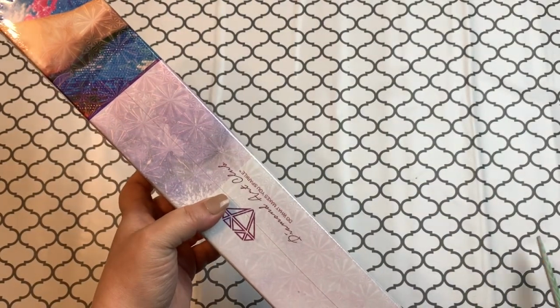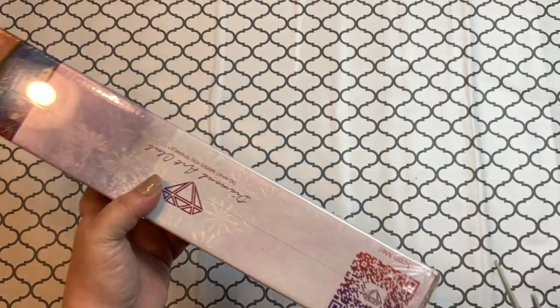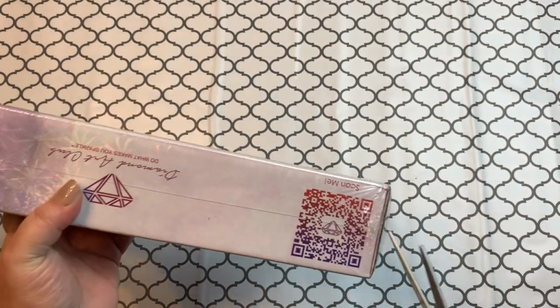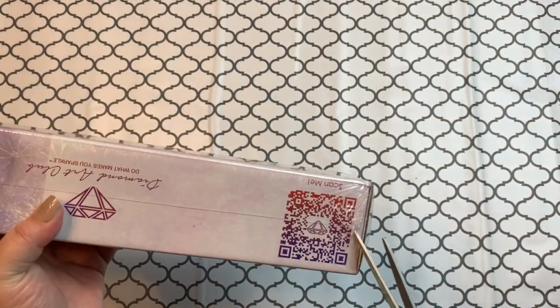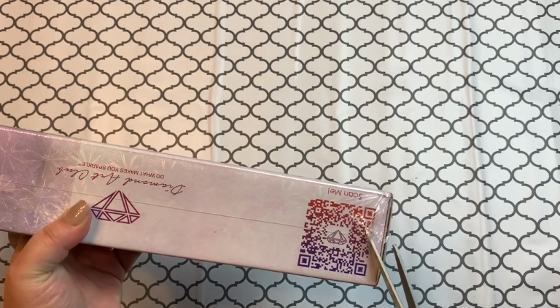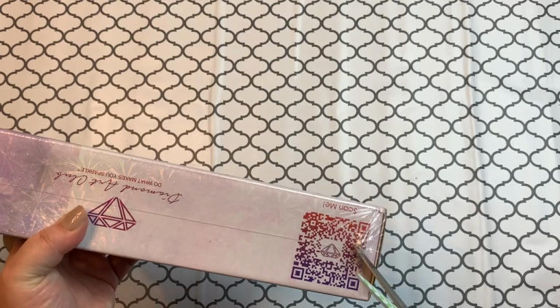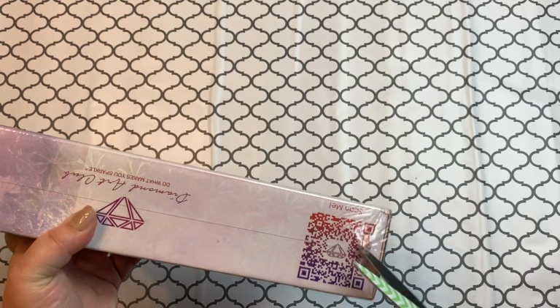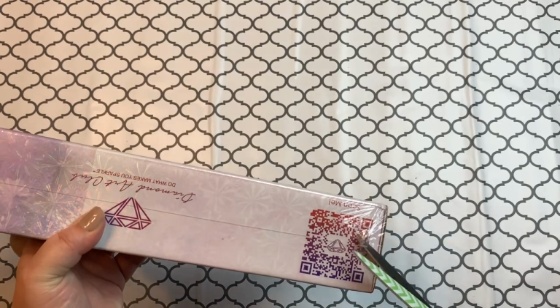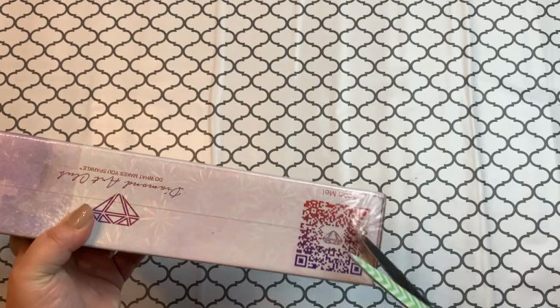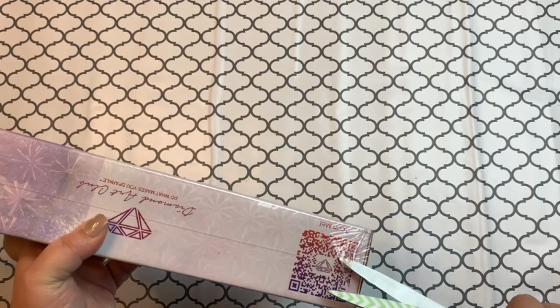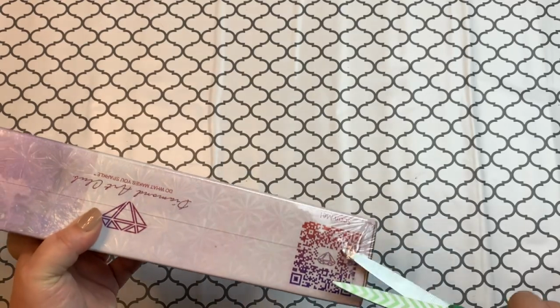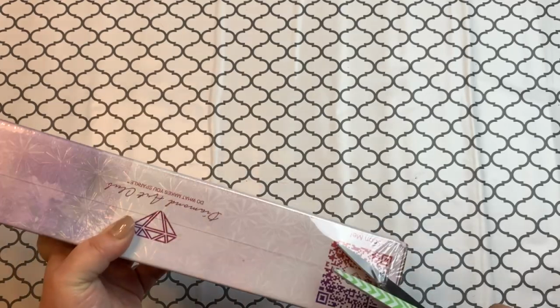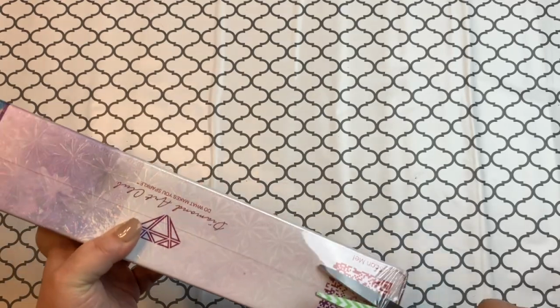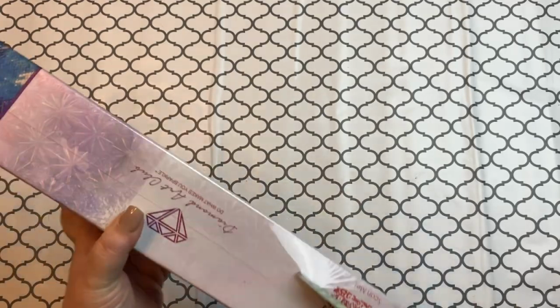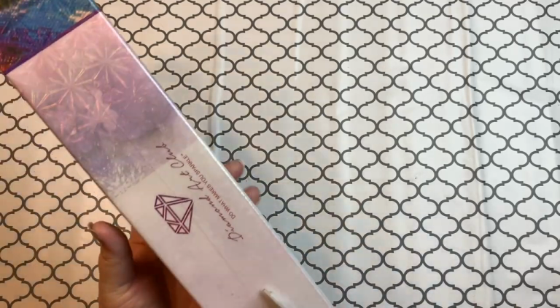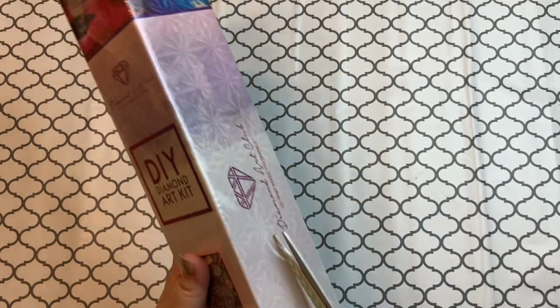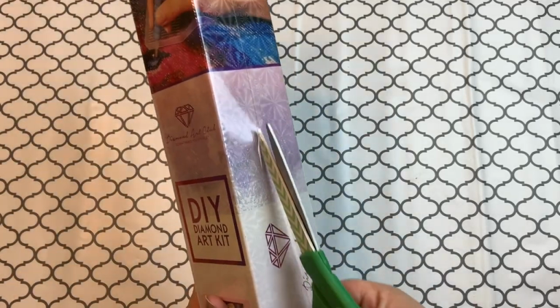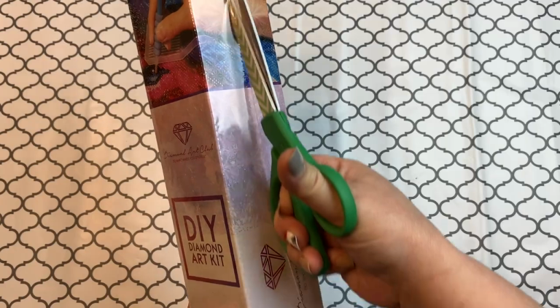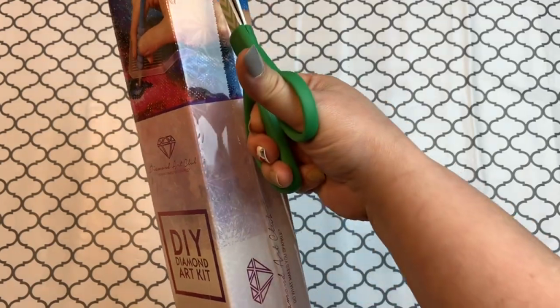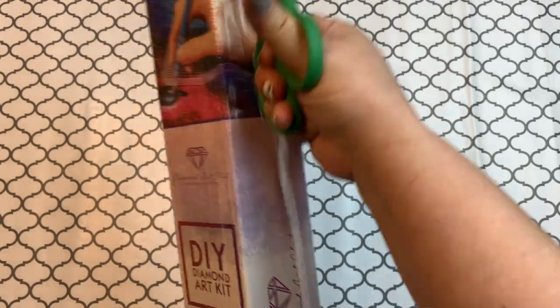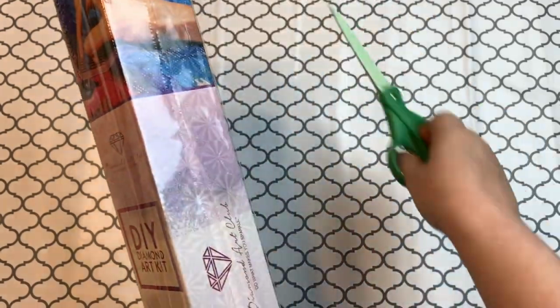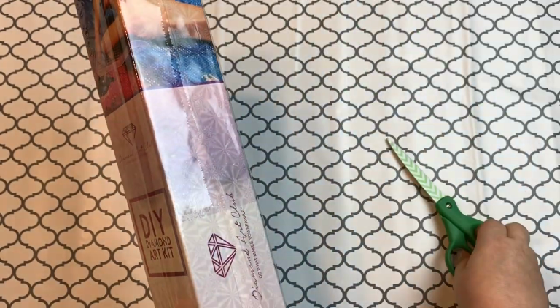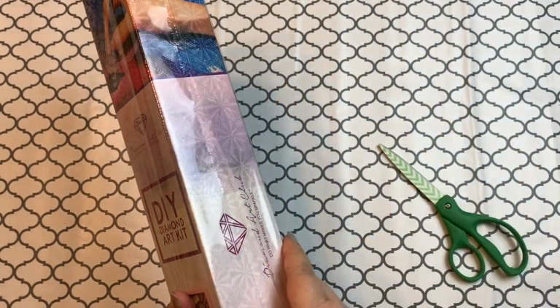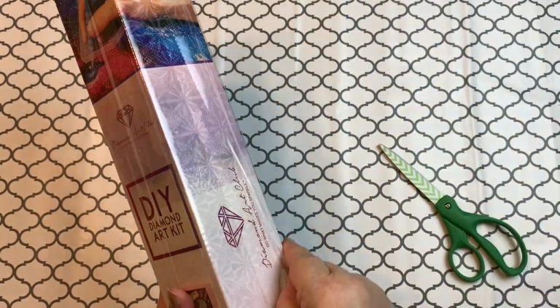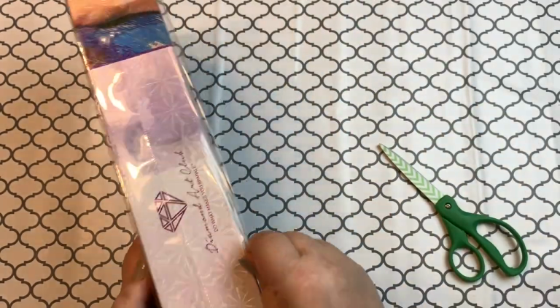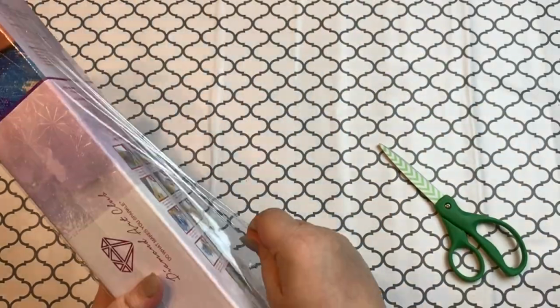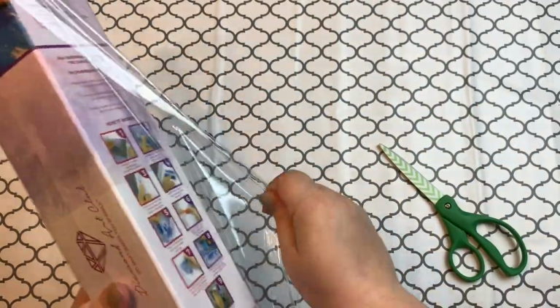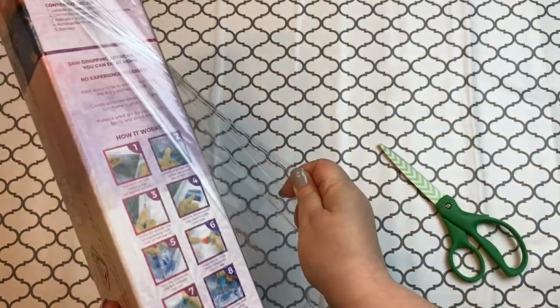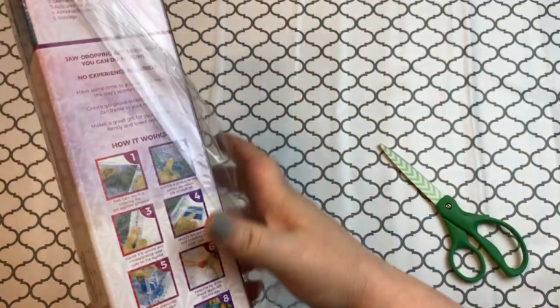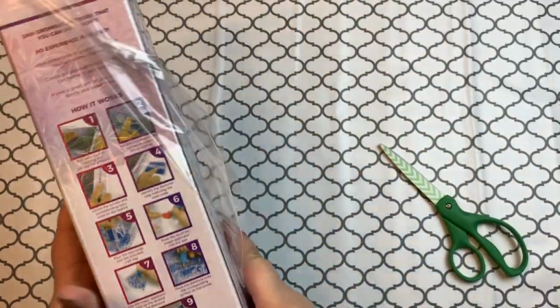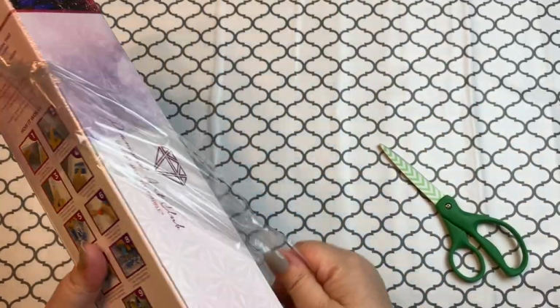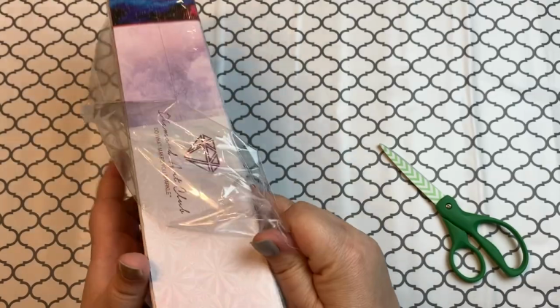I'm just gonna cut the plastic off and break it open.